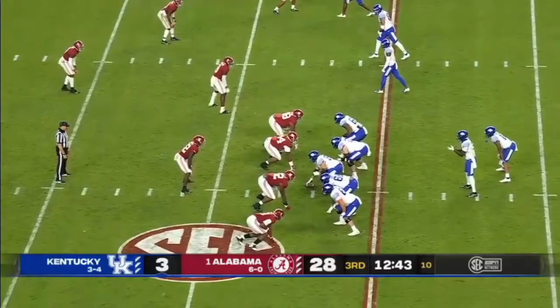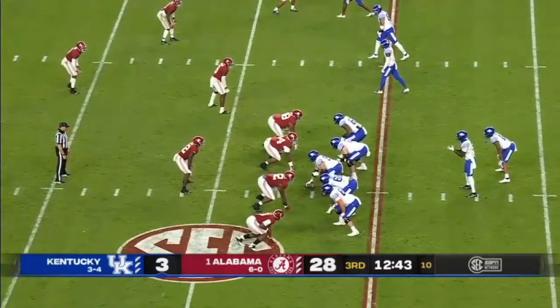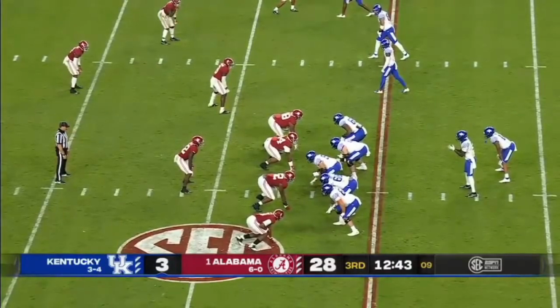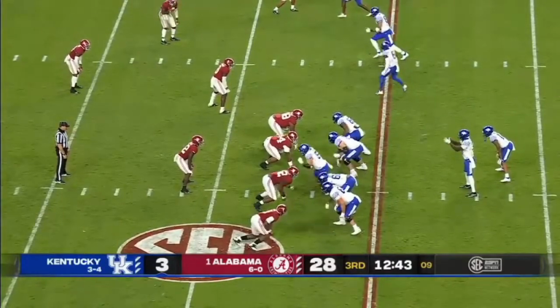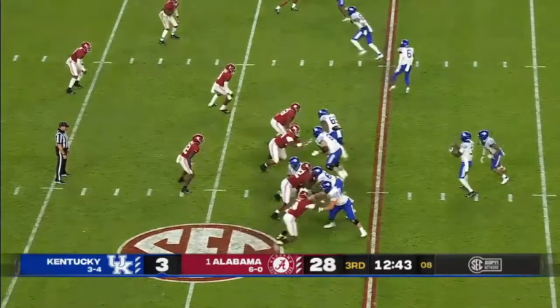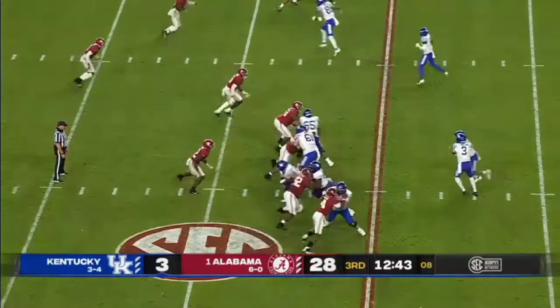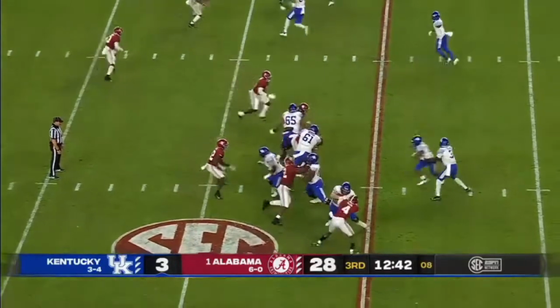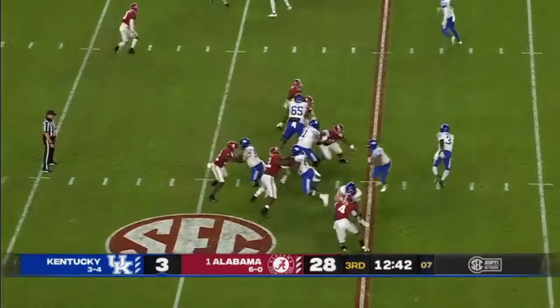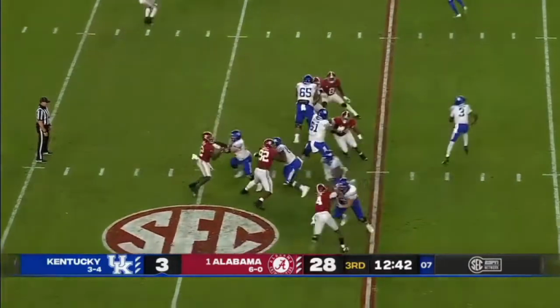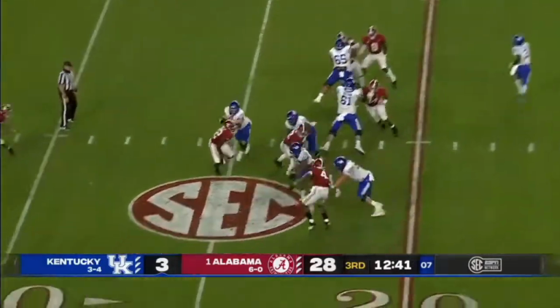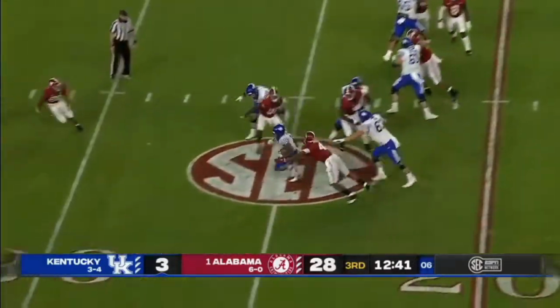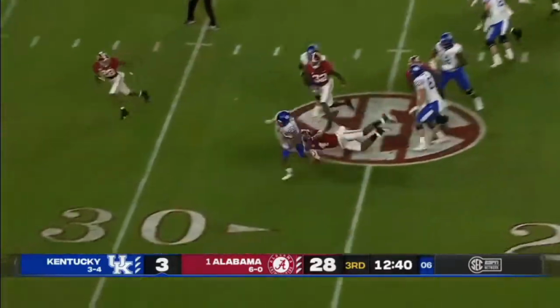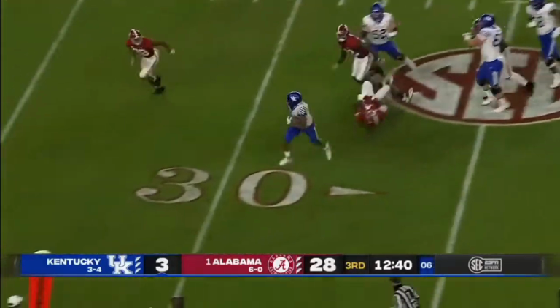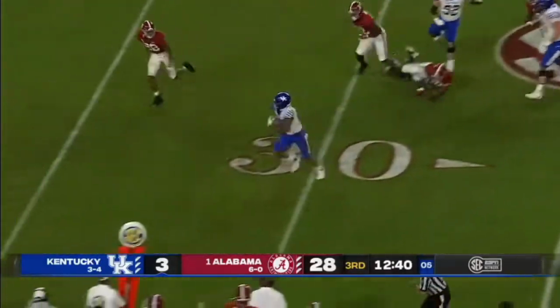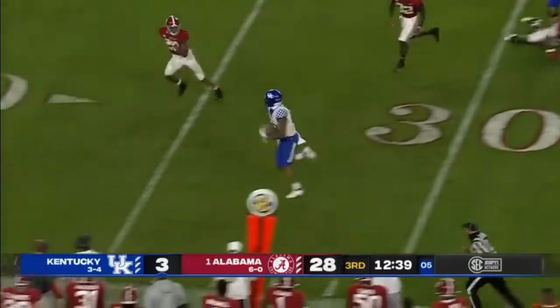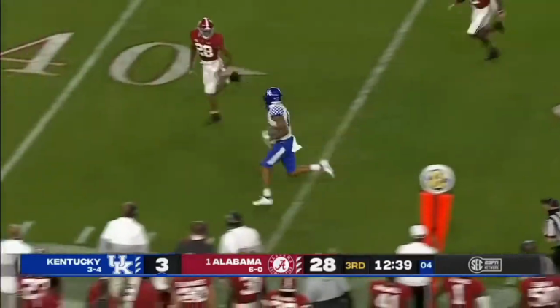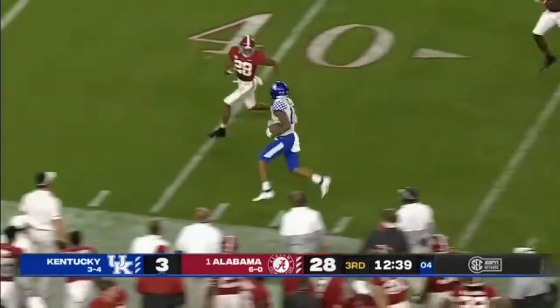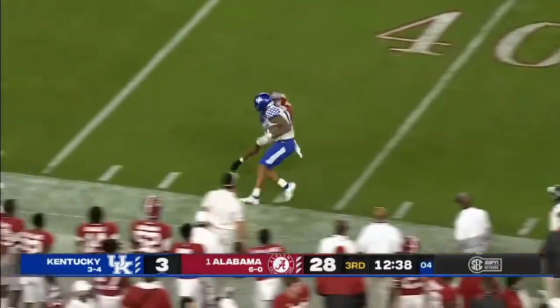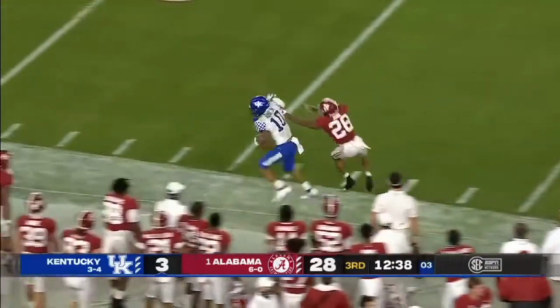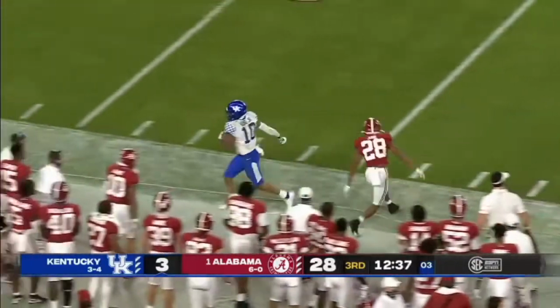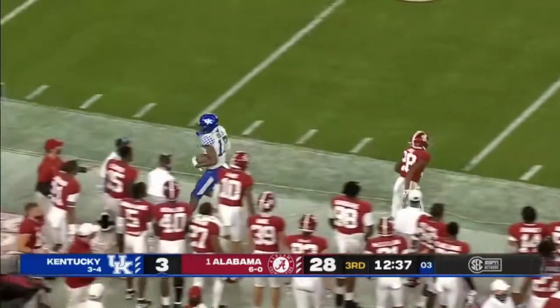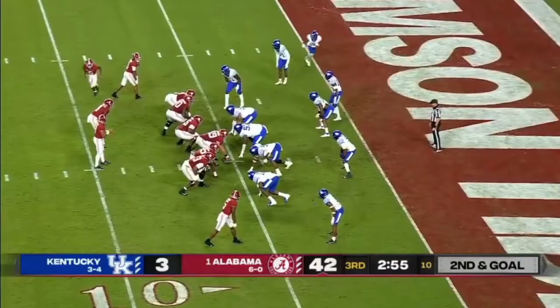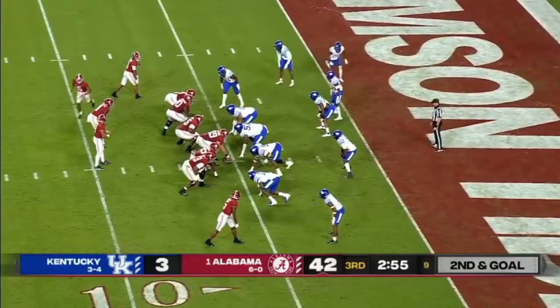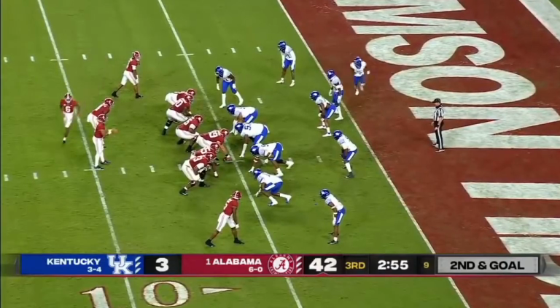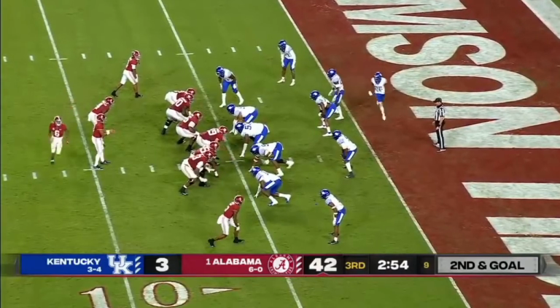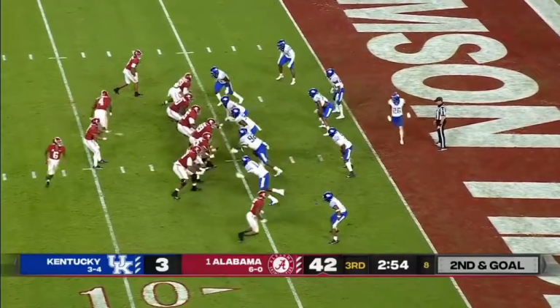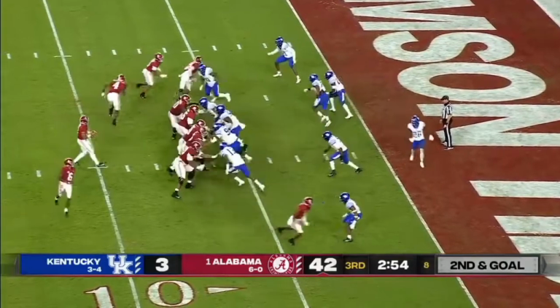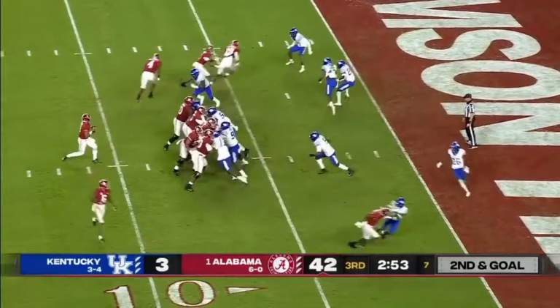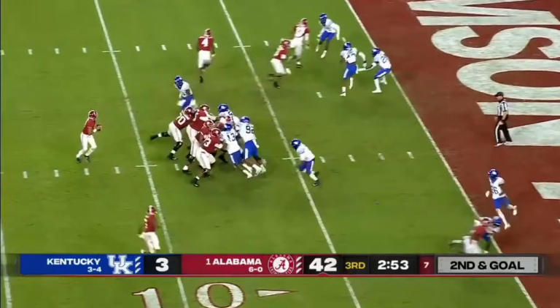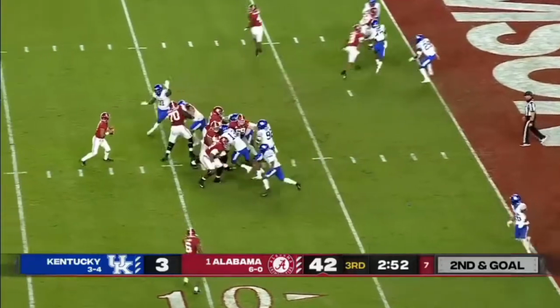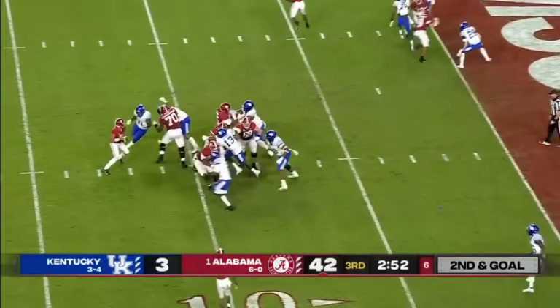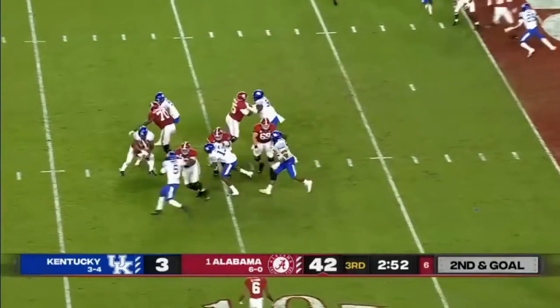A.J. Rose in the backfield. Rose to the left side — has a monster hole. Florida State-Clemson was canceled last minute this morning, or at least postponed.